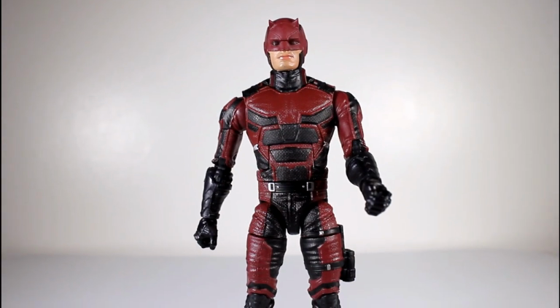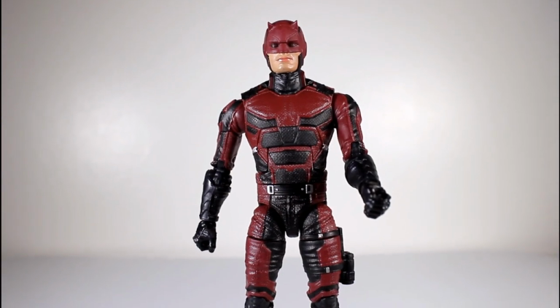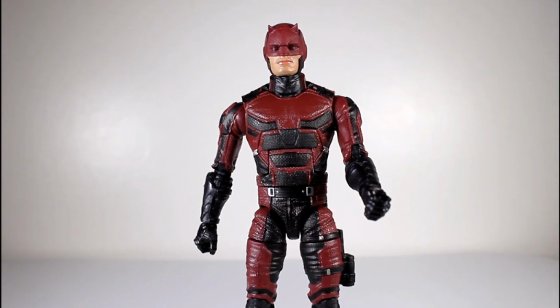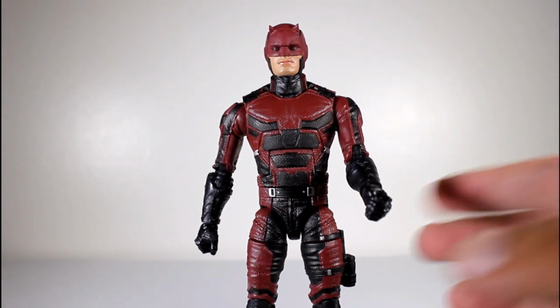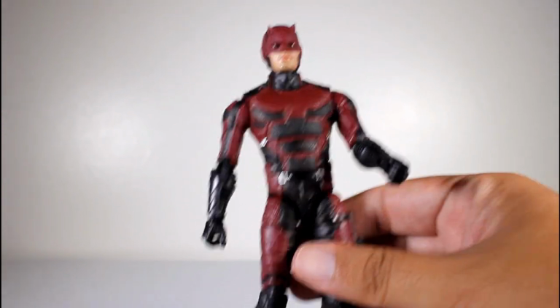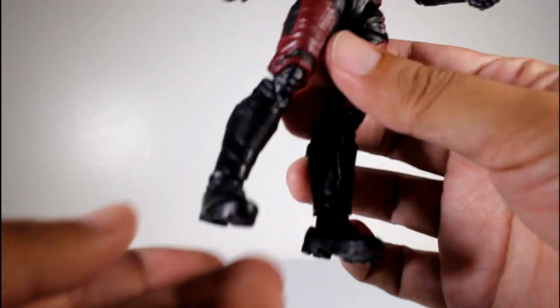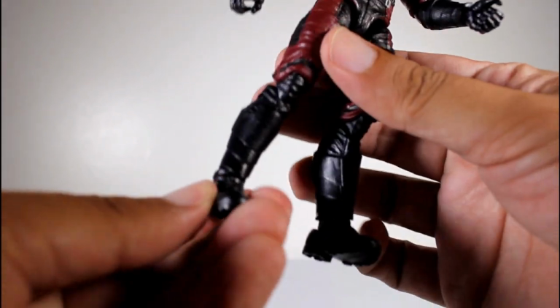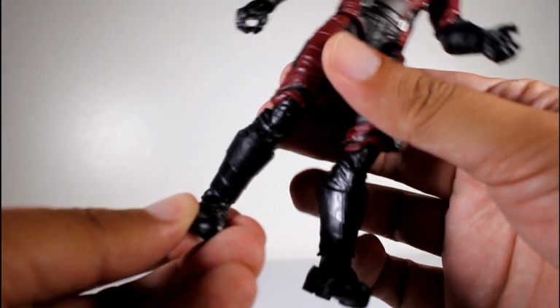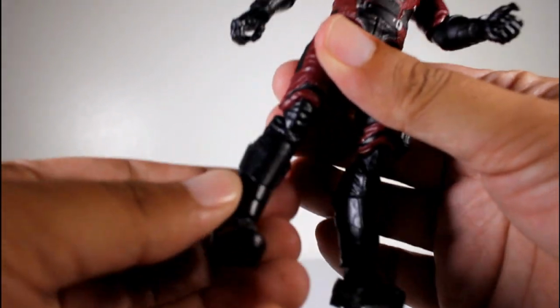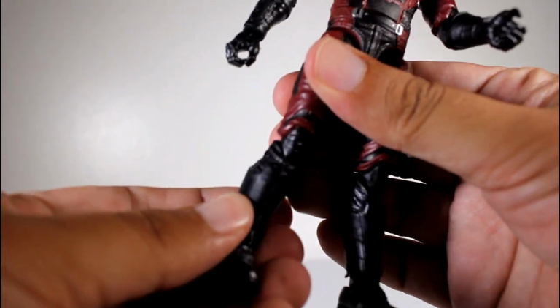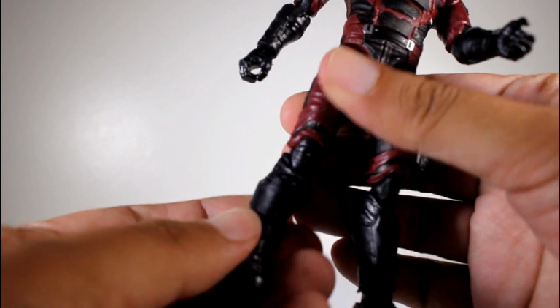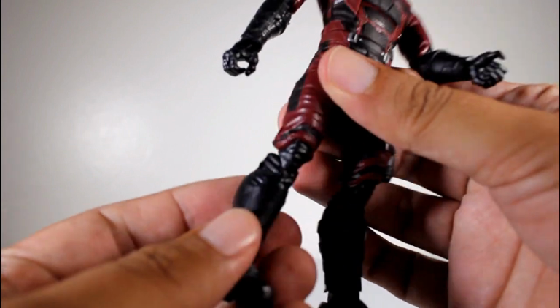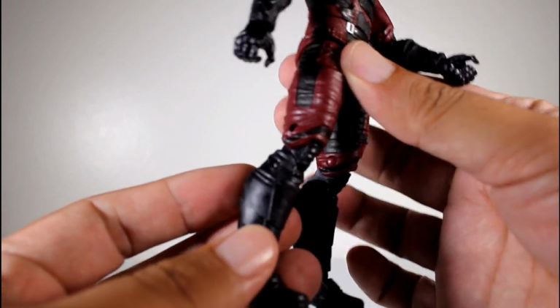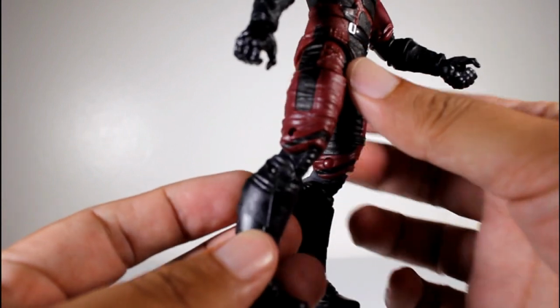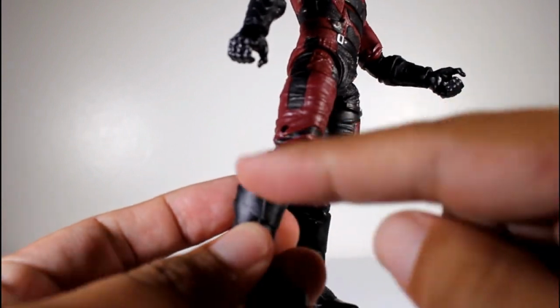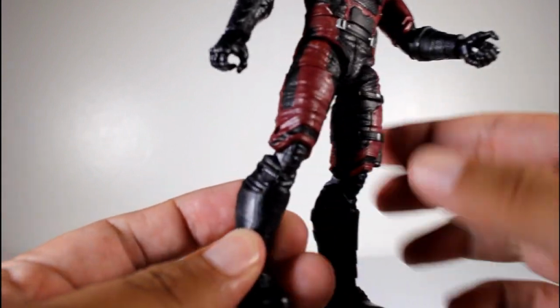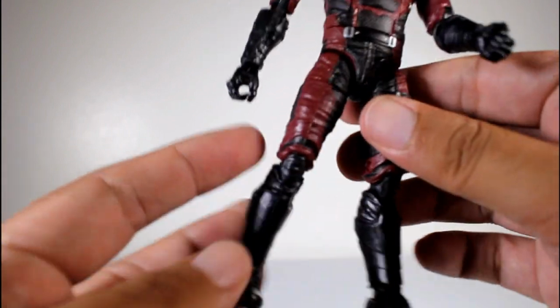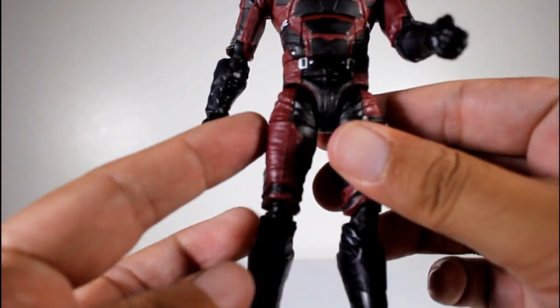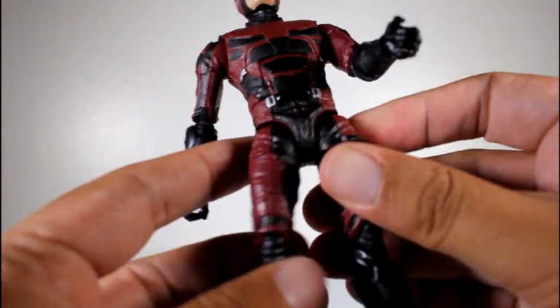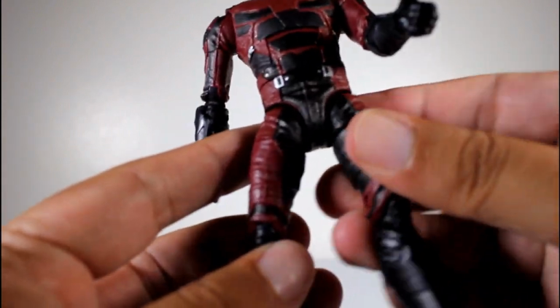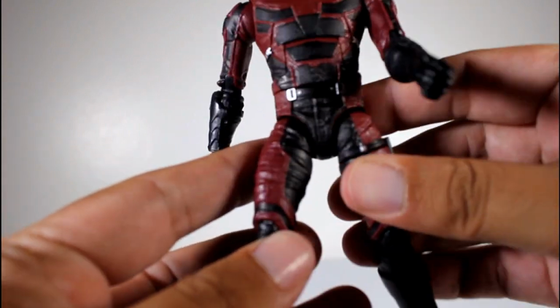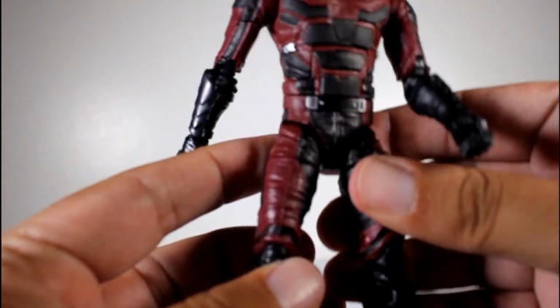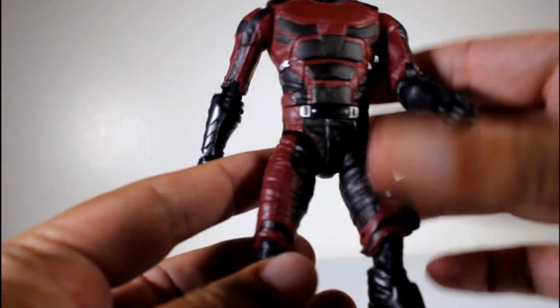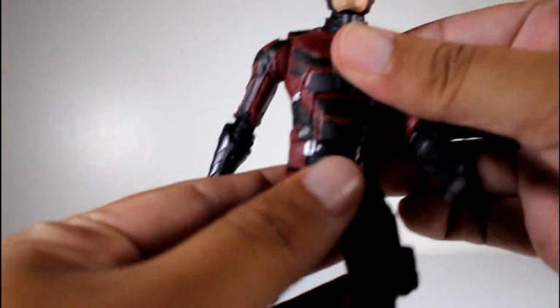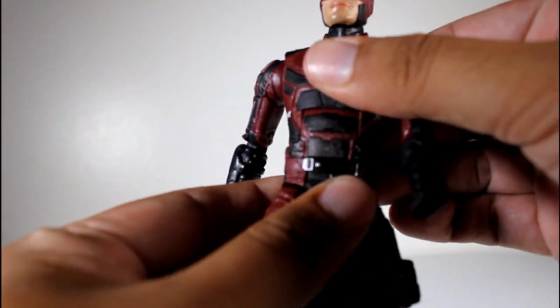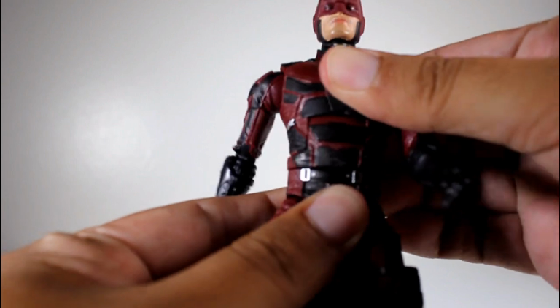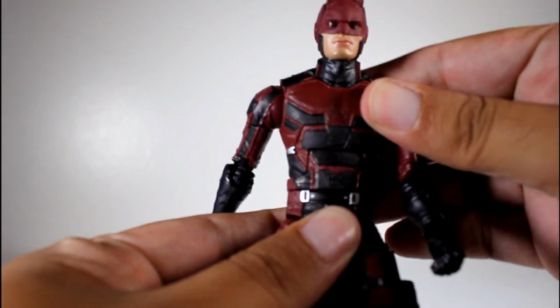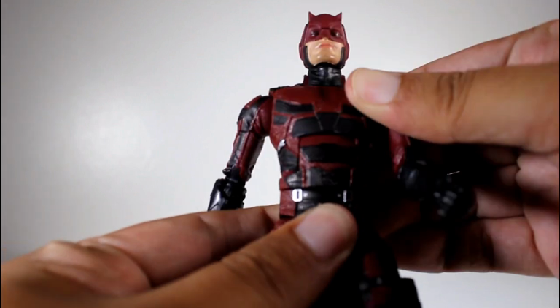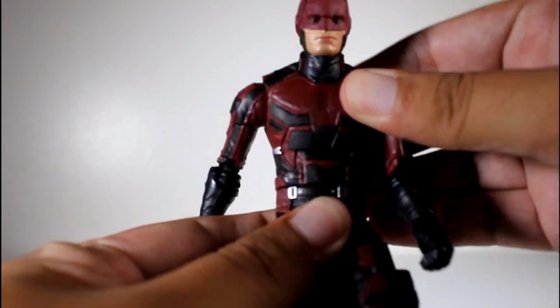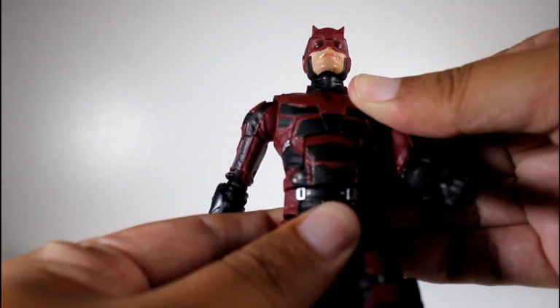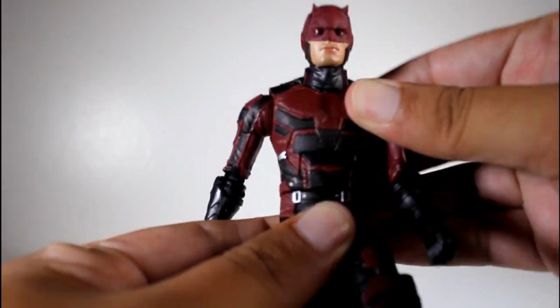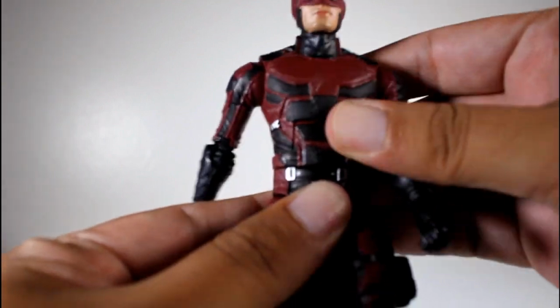Articulation: you got the hinge swiveling ankles, there is a double knee joint, there's no boot cut, there is a mid thigh cut. They got the full range of motion at the legs. There is a waist cut and a mid torso crunch.